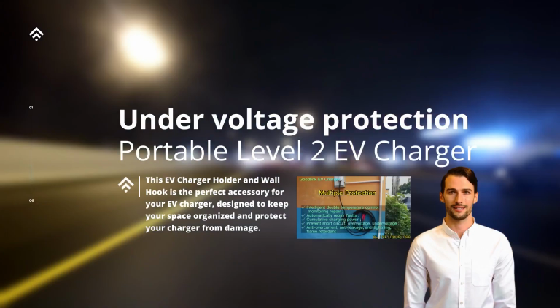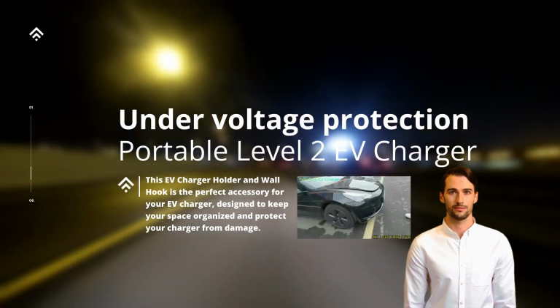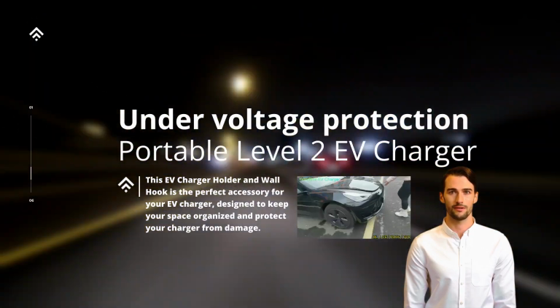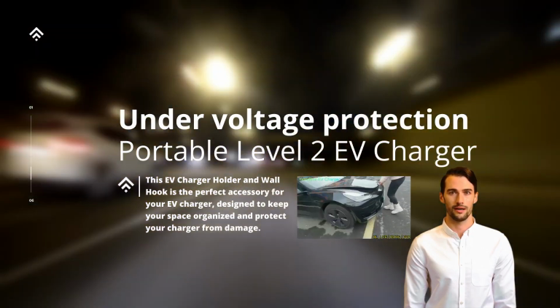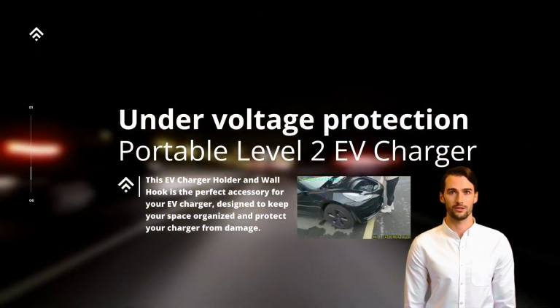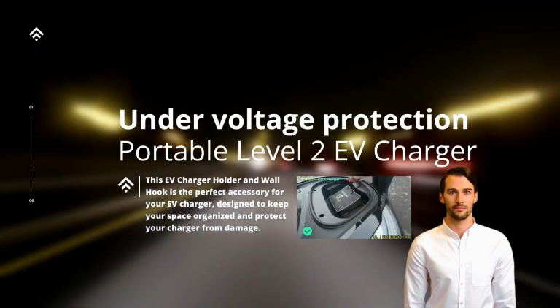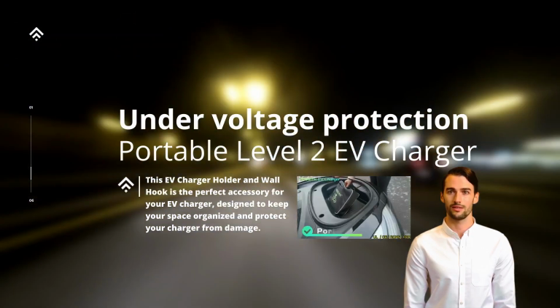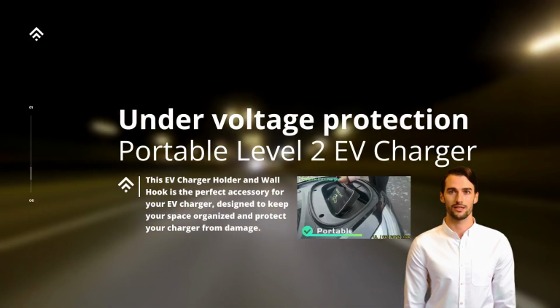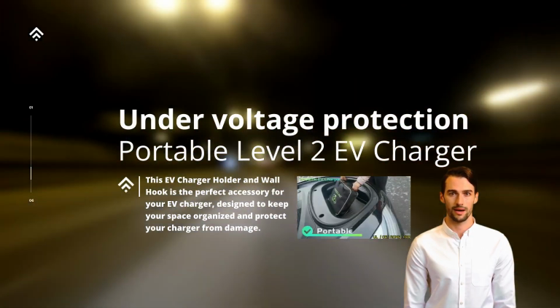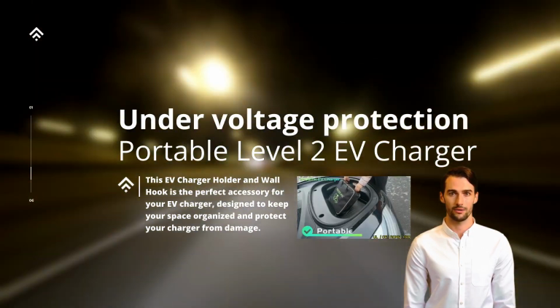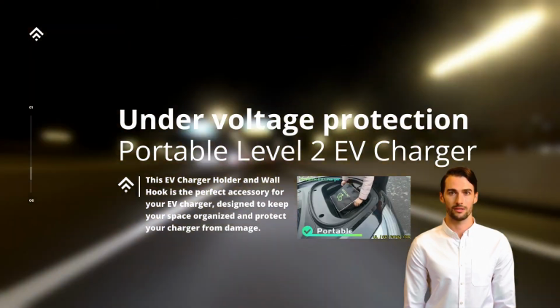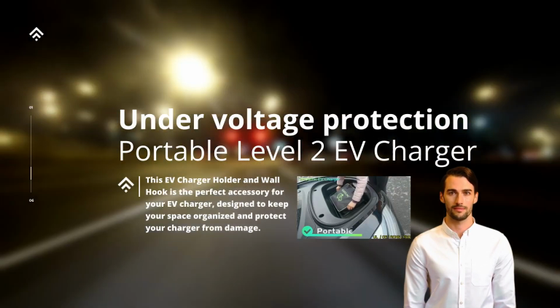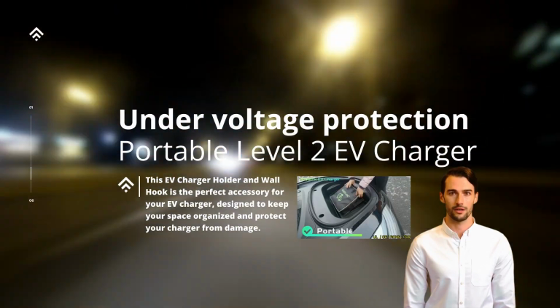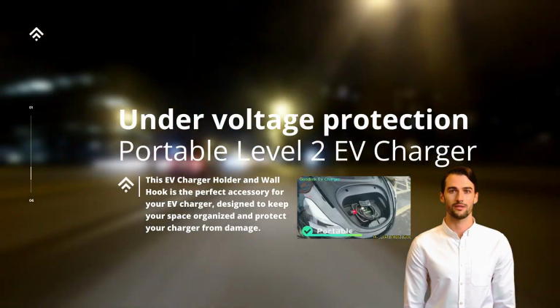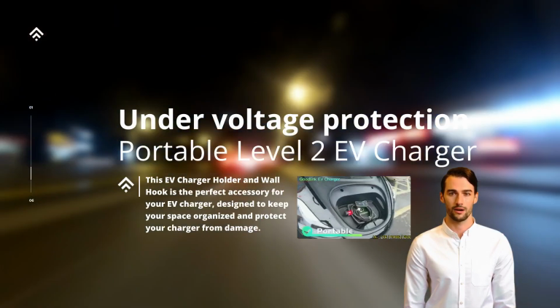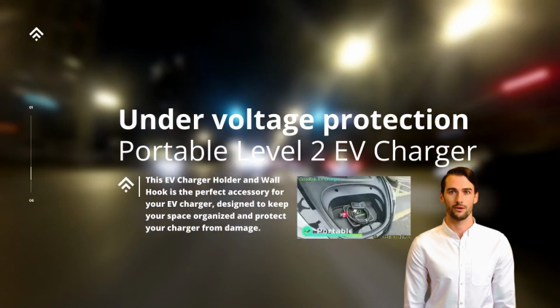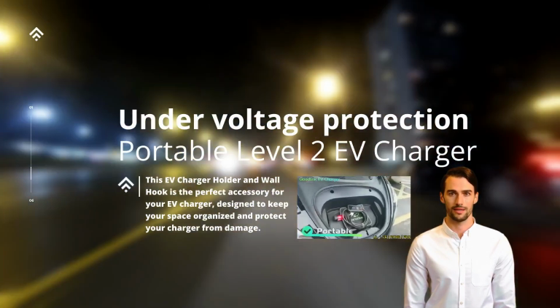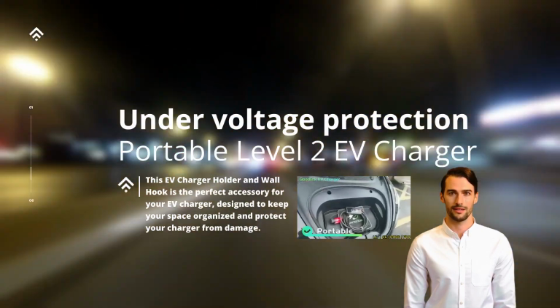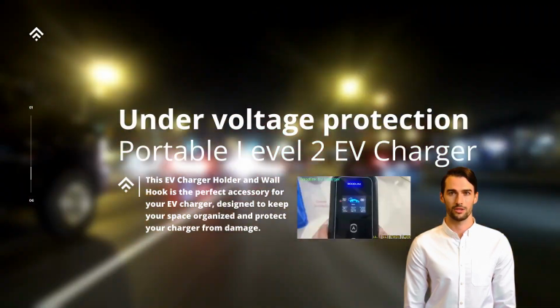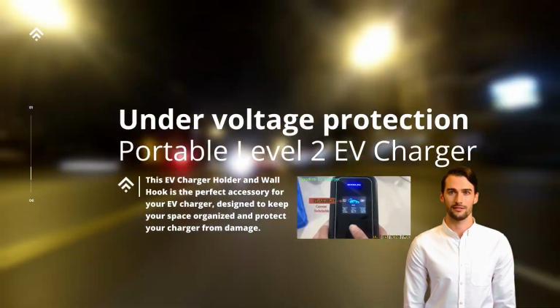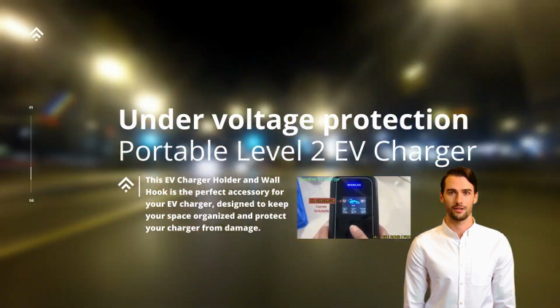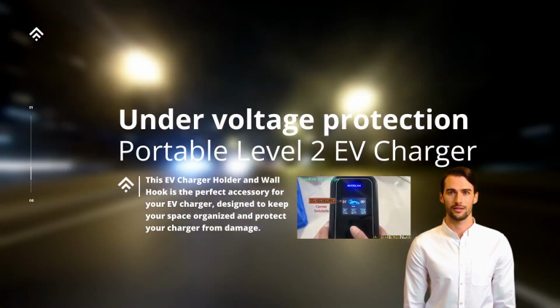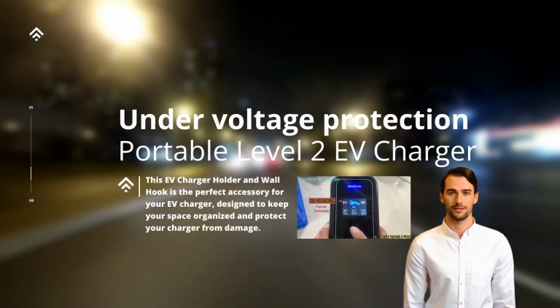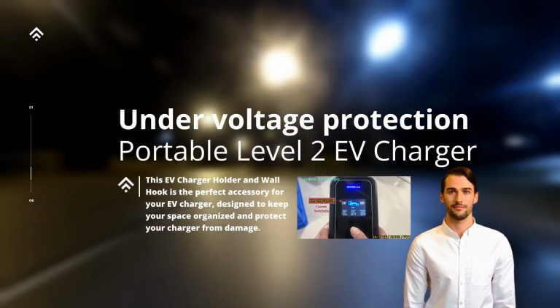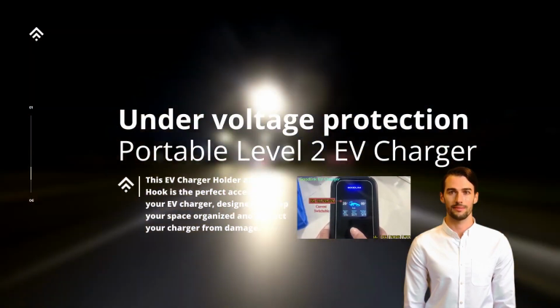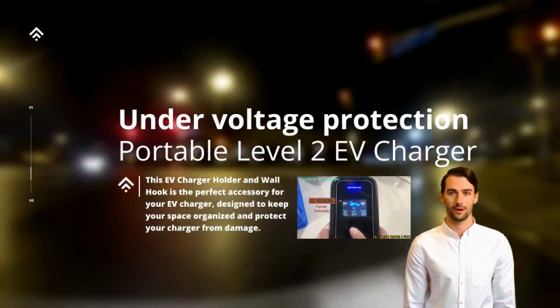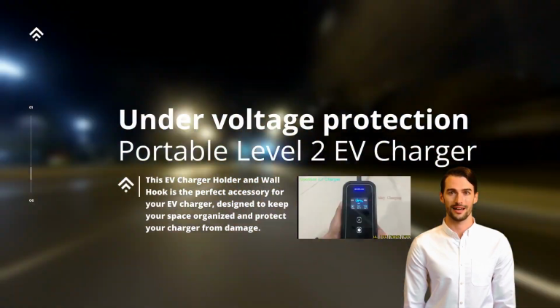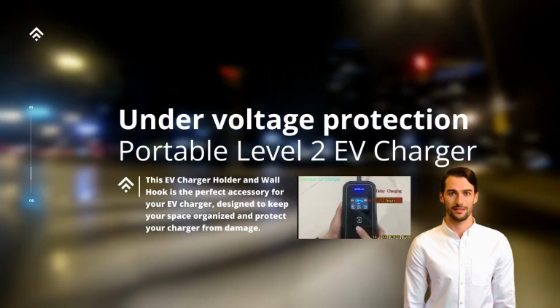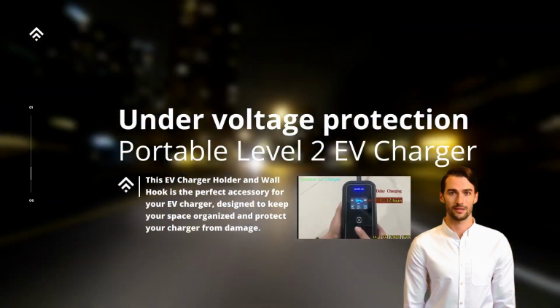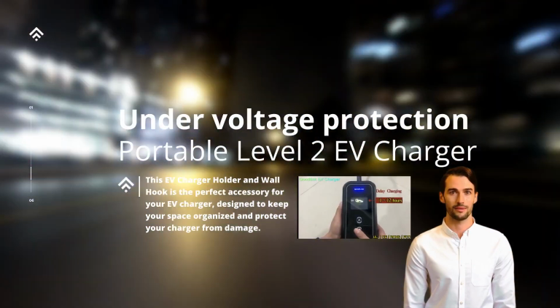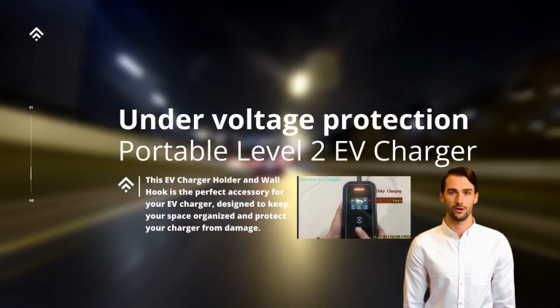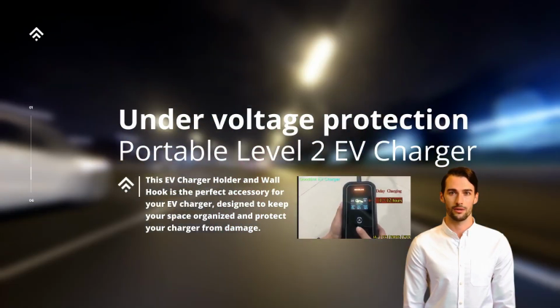By doing so, it safeguards both the vehicle and the charger from potential damages caused by inadequate voltage. EV owners can rely on under-voltage protection to ensure a safe and efficient charging experience, providing peace of mind and maximizing the lifespan of the charging equipment.